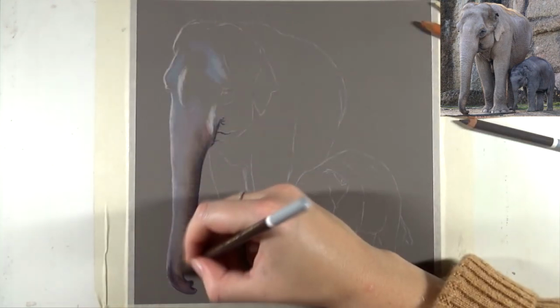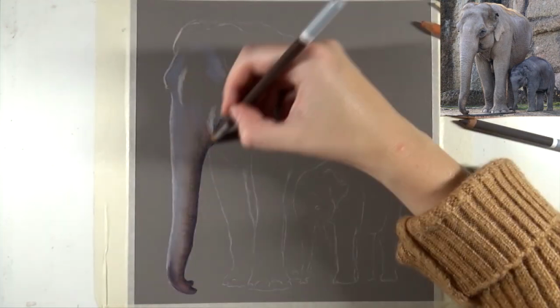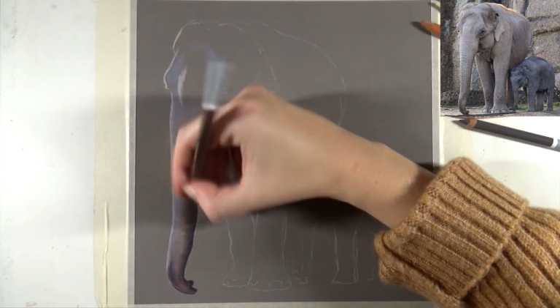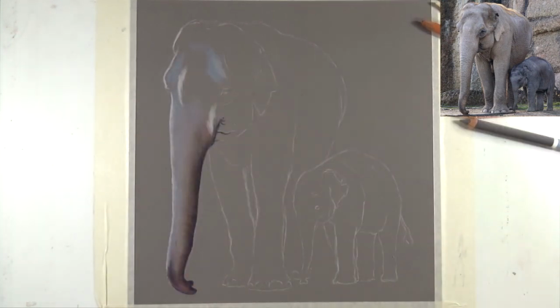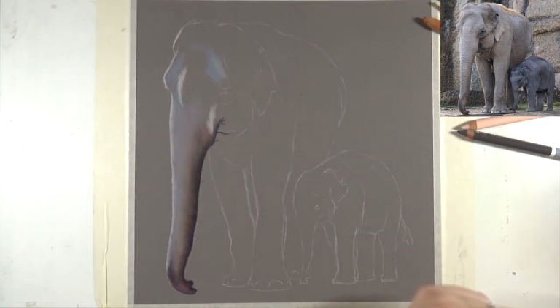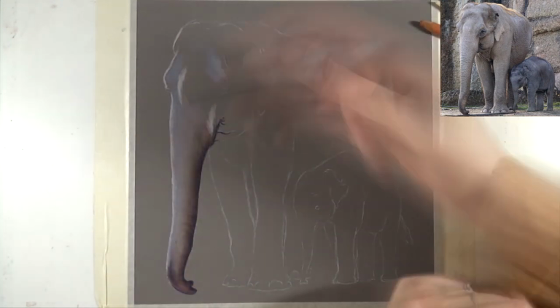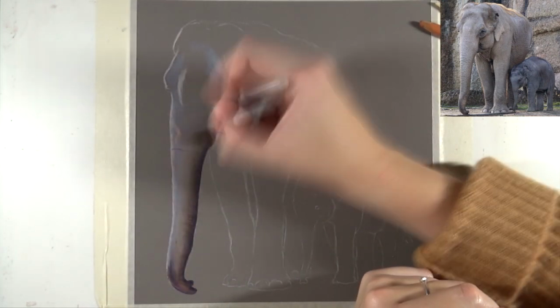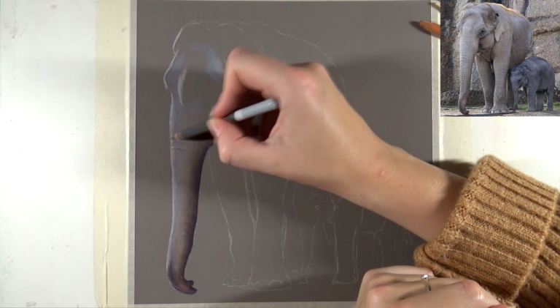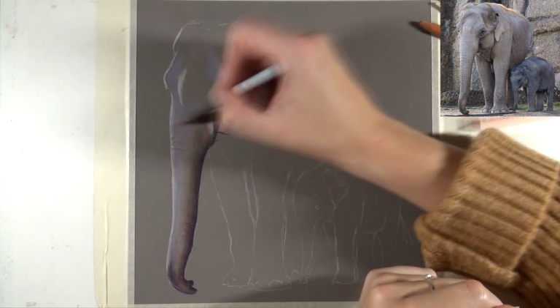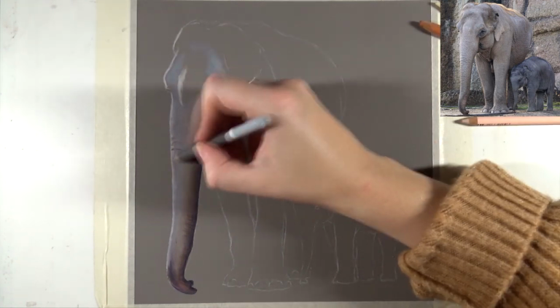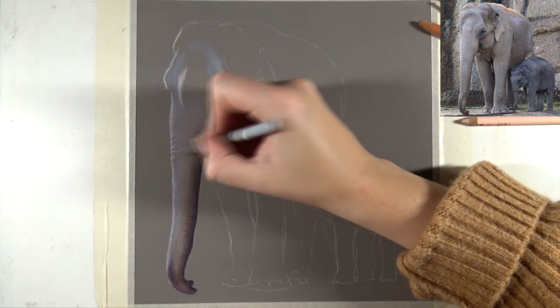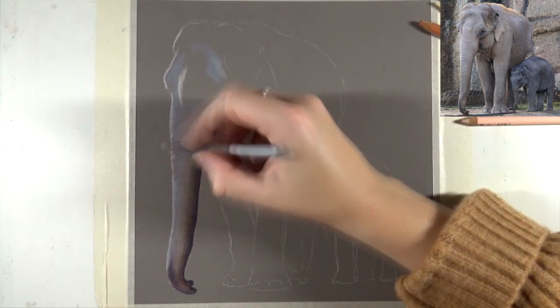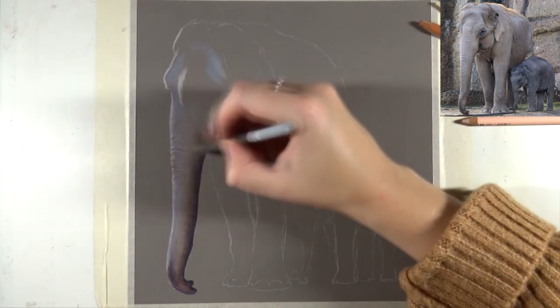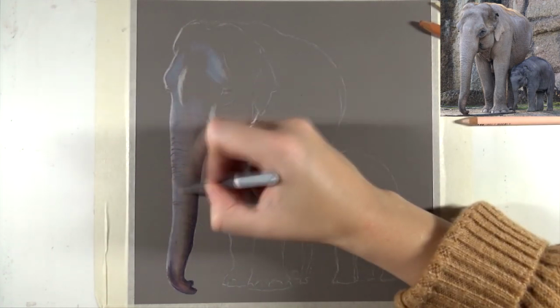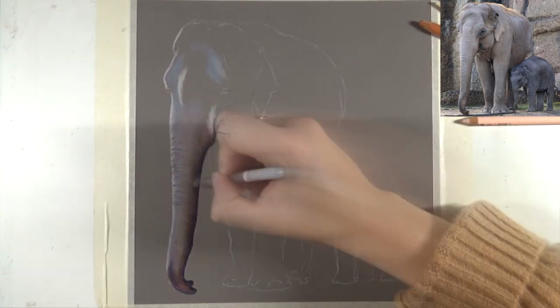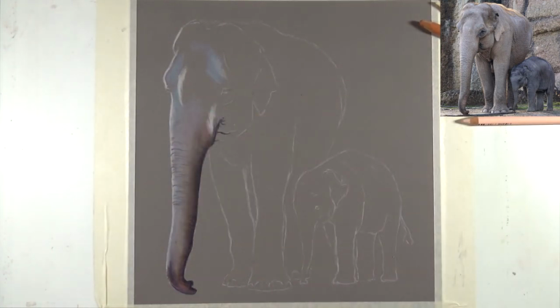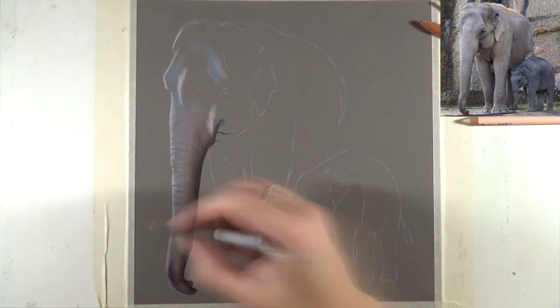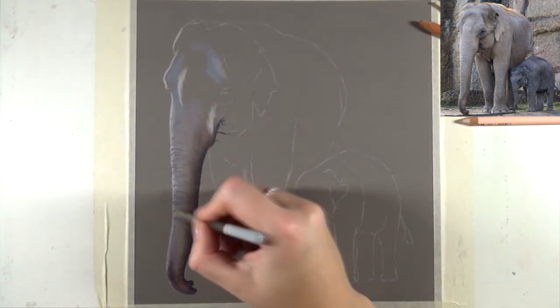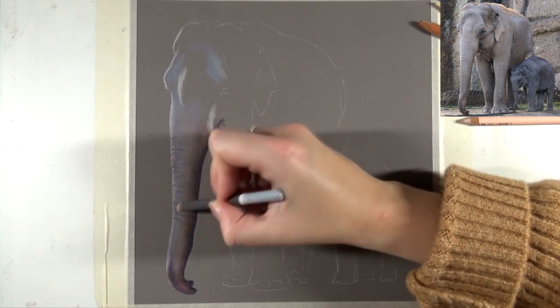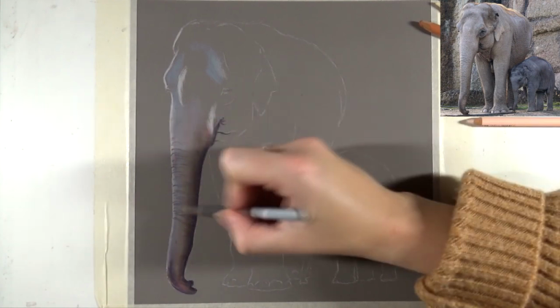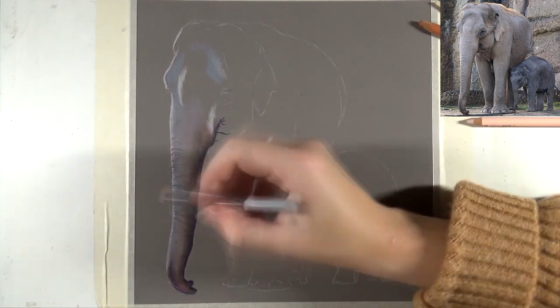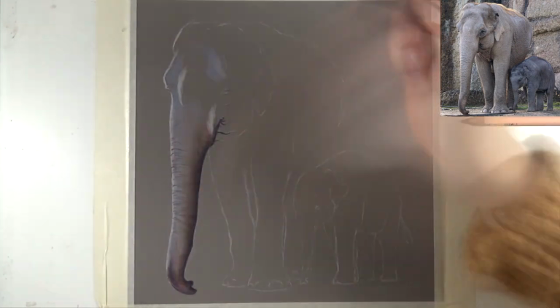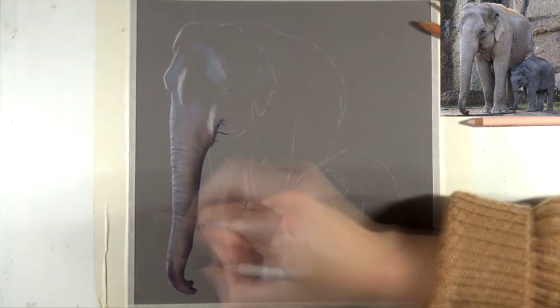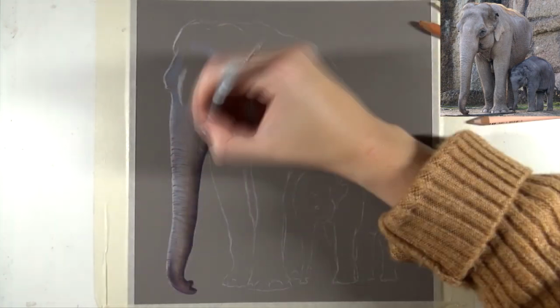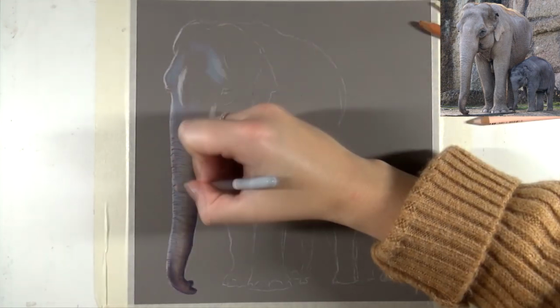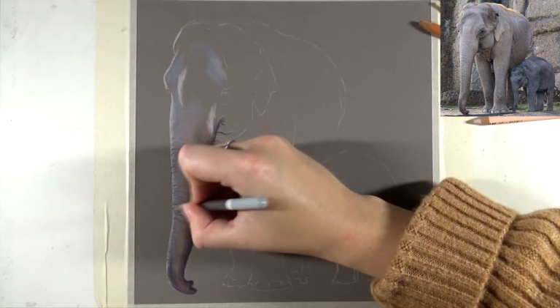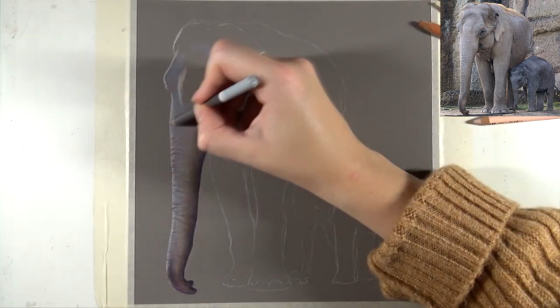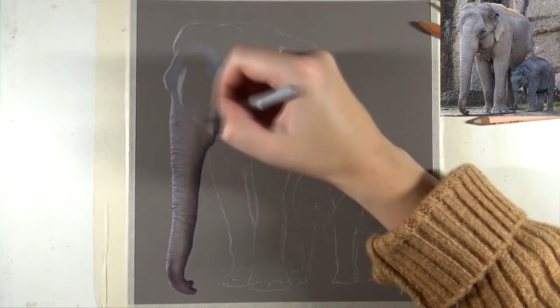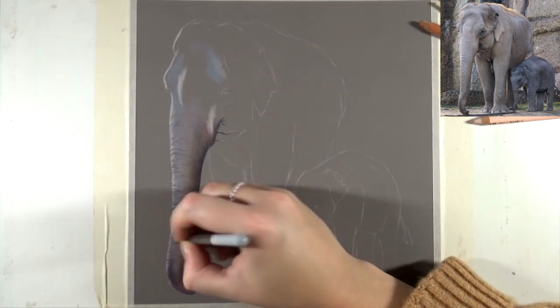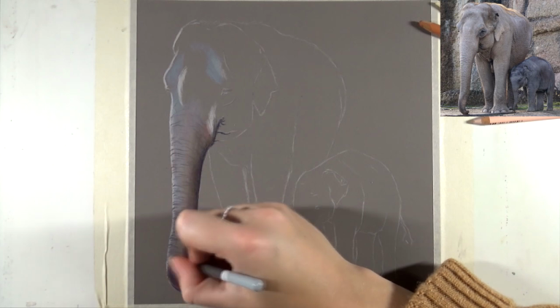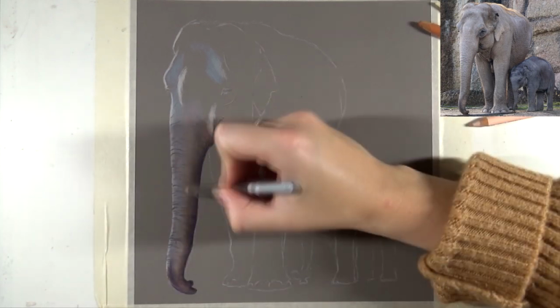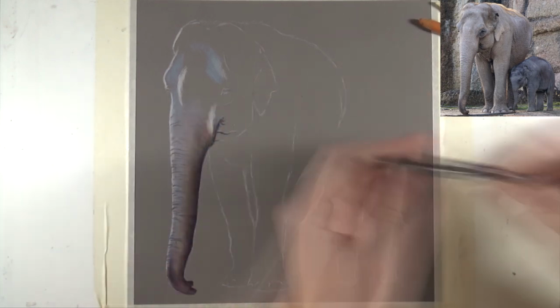I'm working with Stabilo Carpetelo Pastel Pencils on Pastelmat. The color is gray, and it's 8 by 8 inches. So that's everything you need to know about the drawing. Let's get right on with tip number one.